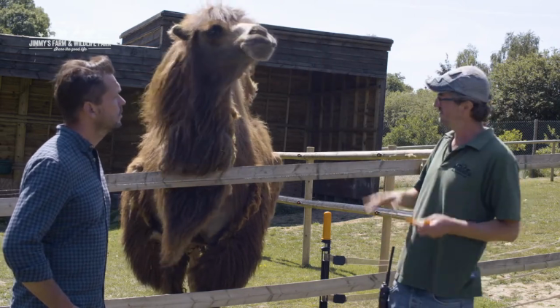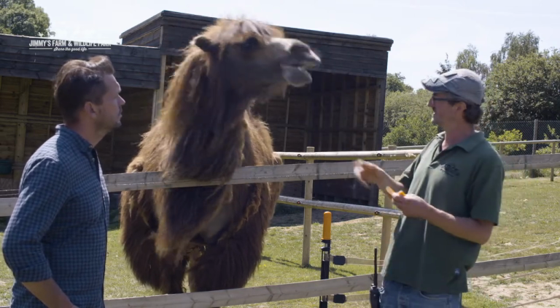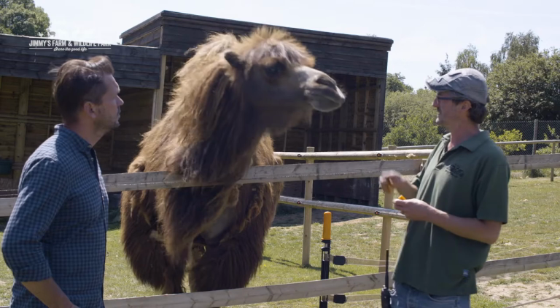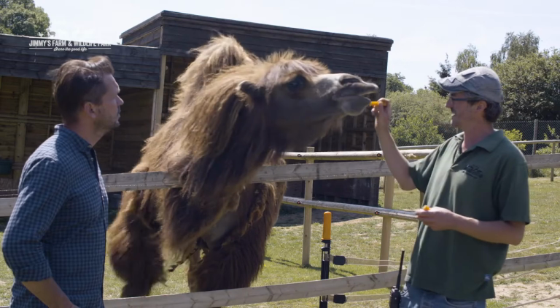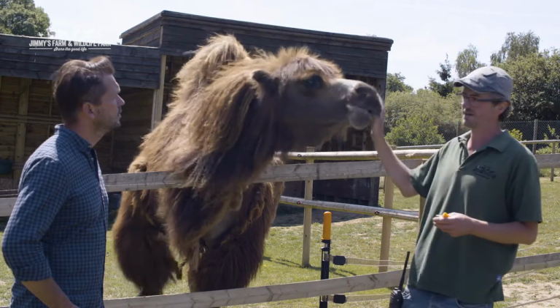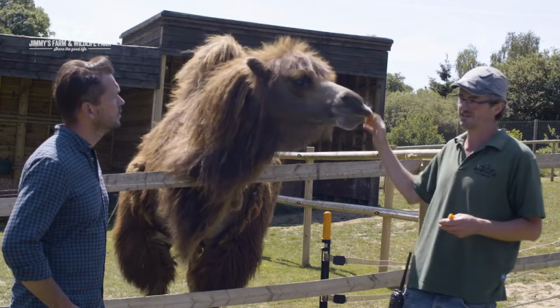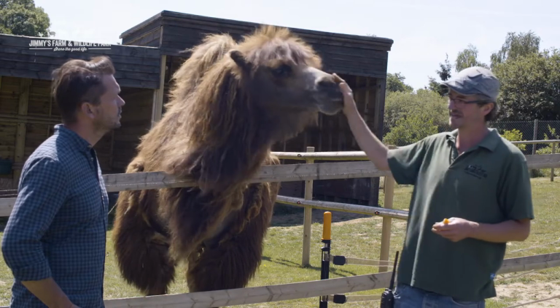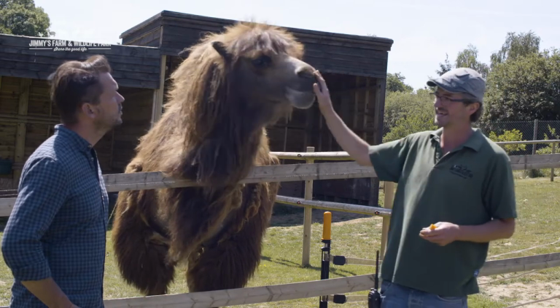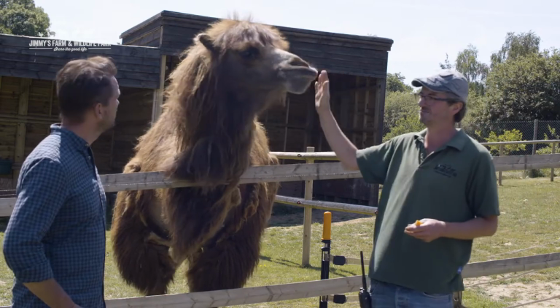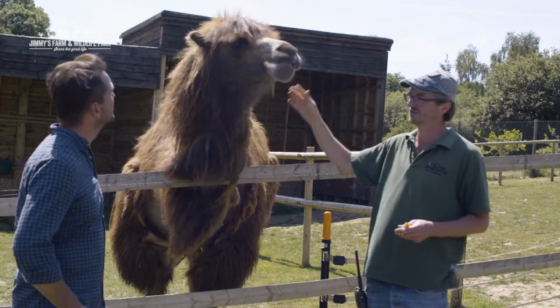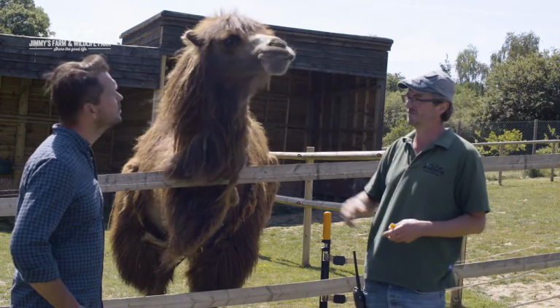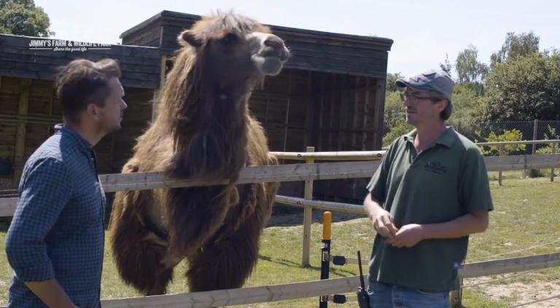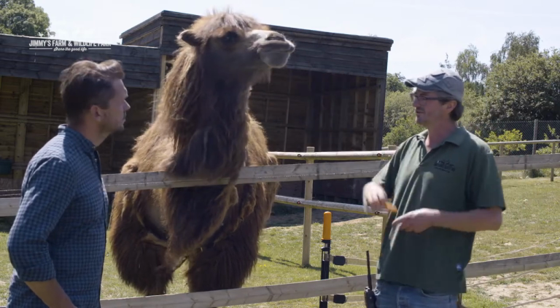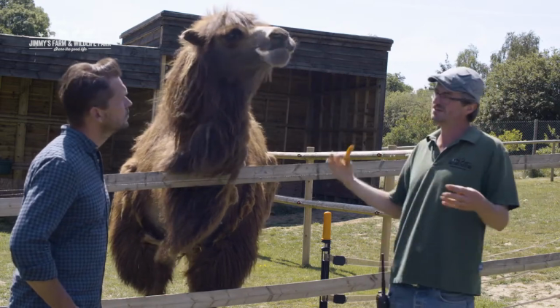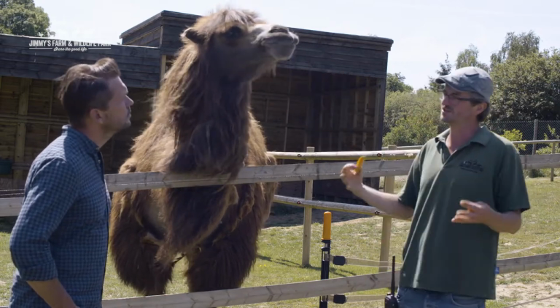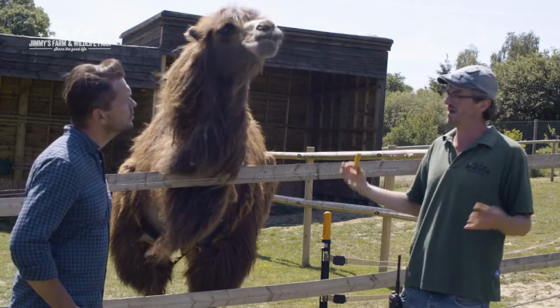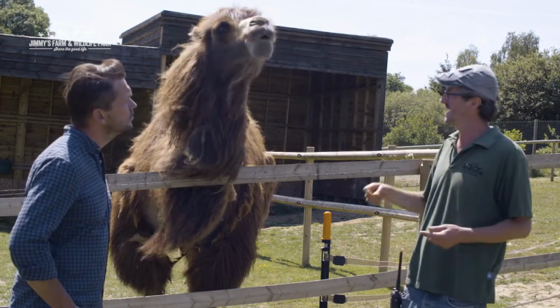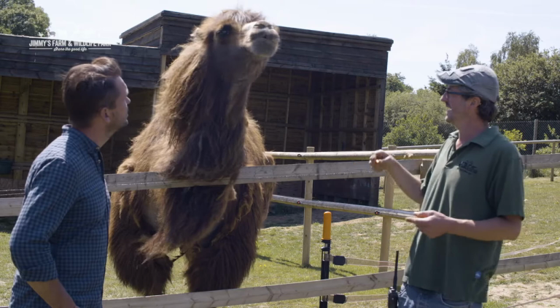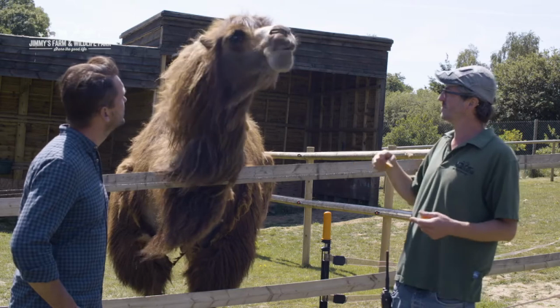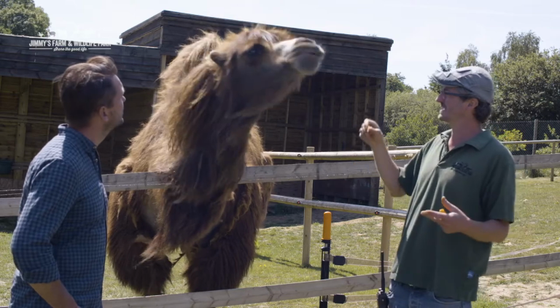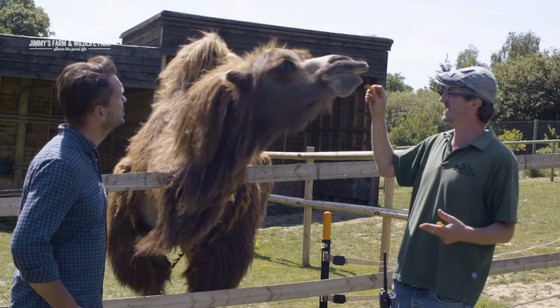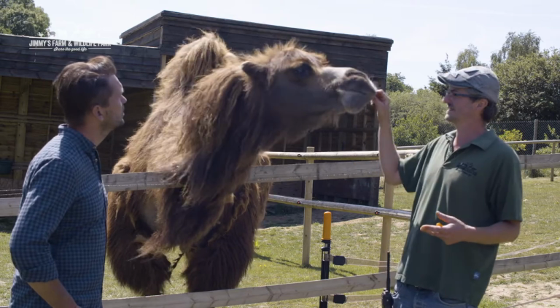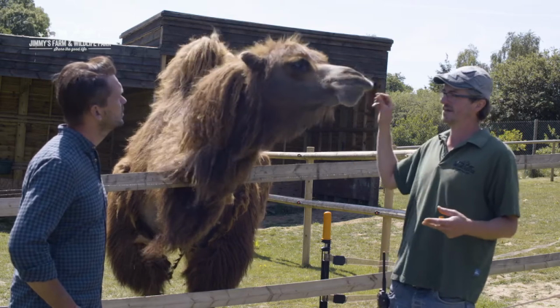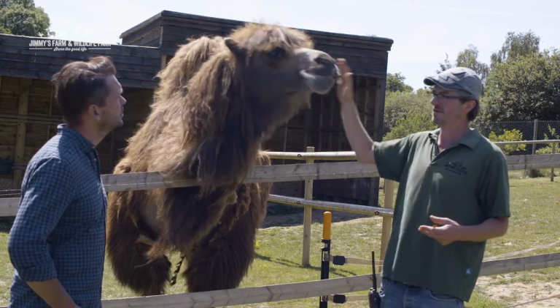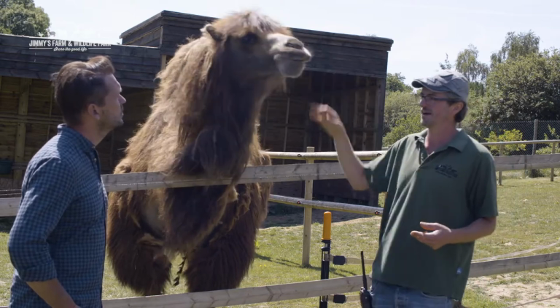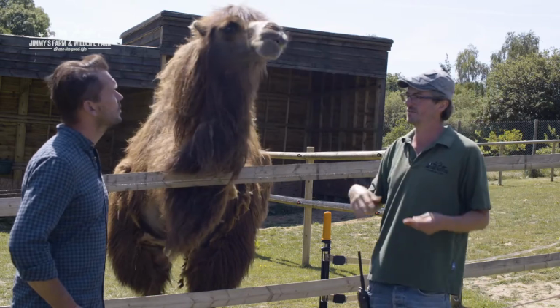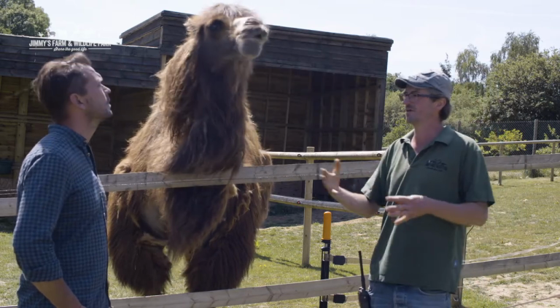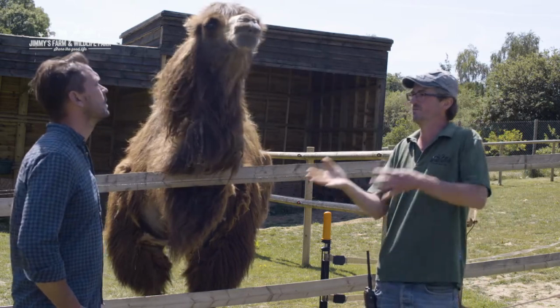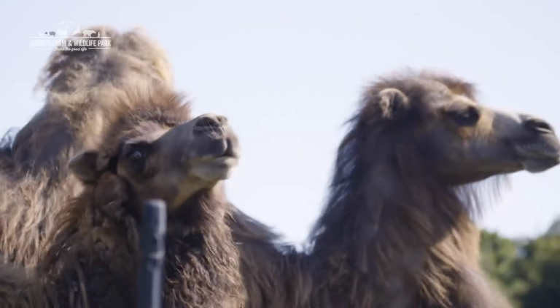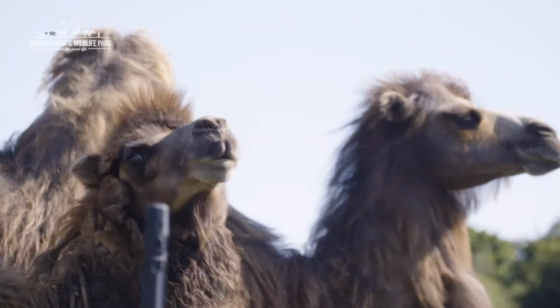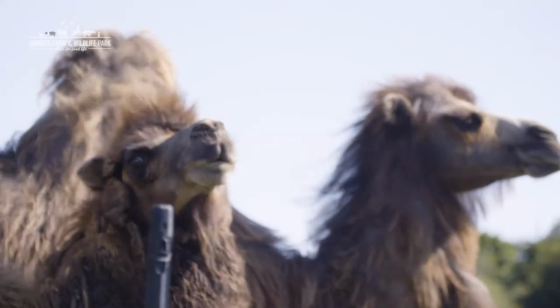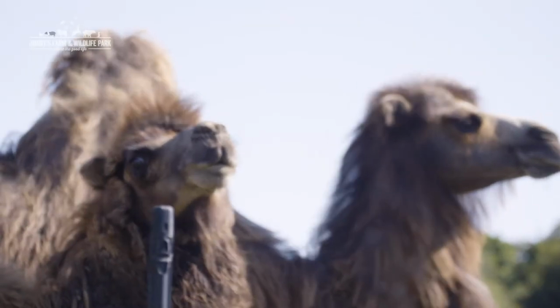The third type is what we have here — the domesticated bactrian camel. Although they're not super rare, we keep them here to highlight the plight of their wild counterparts.